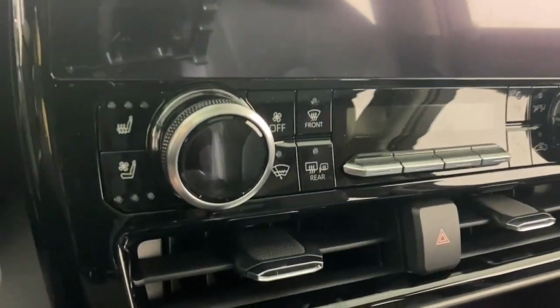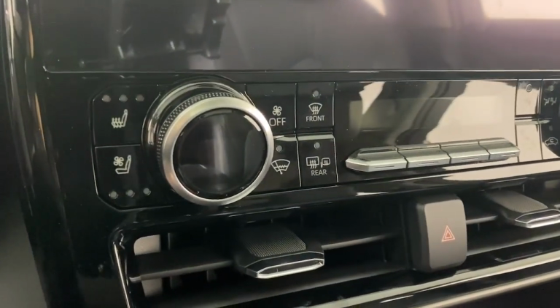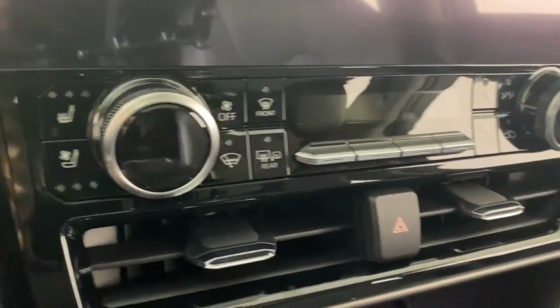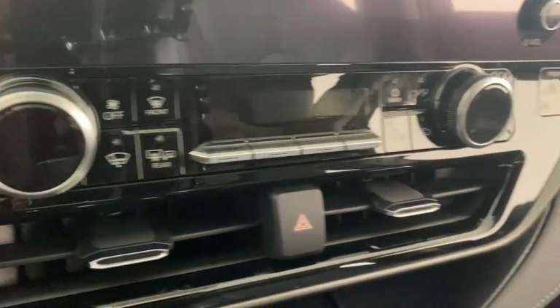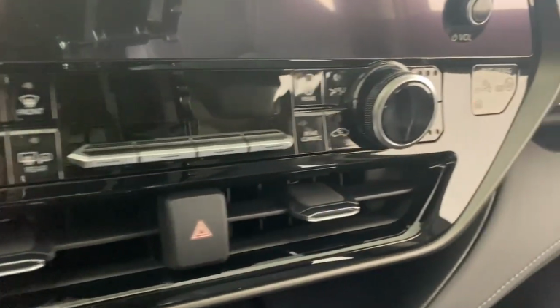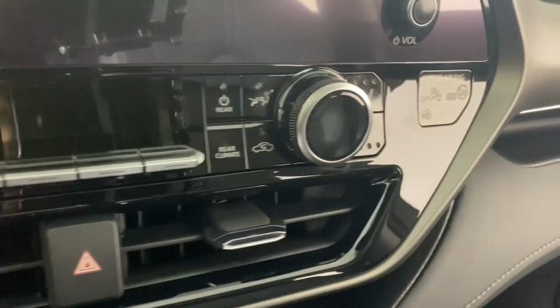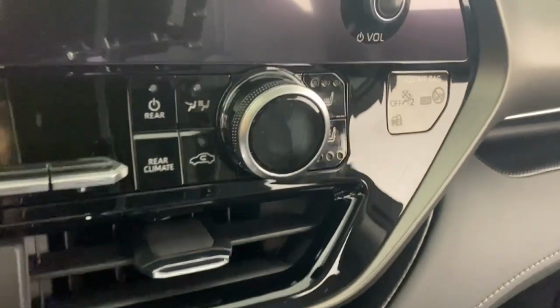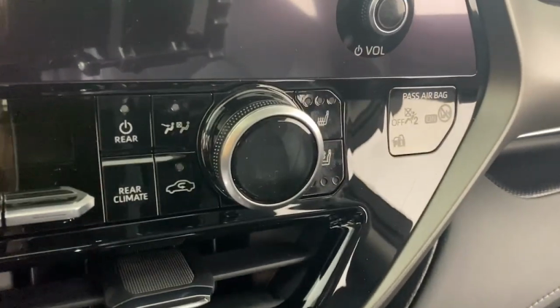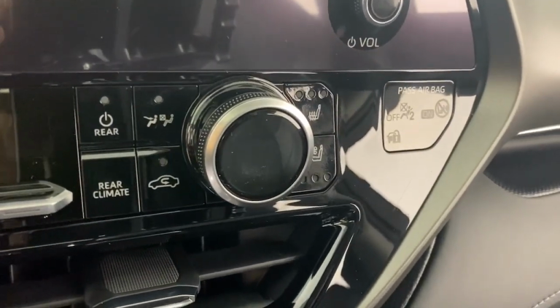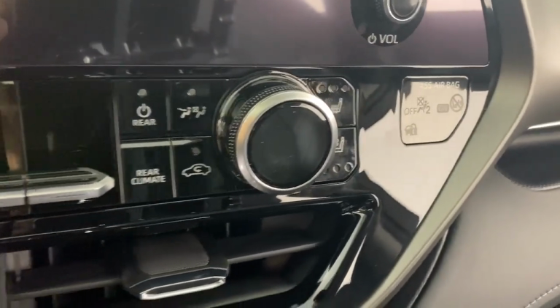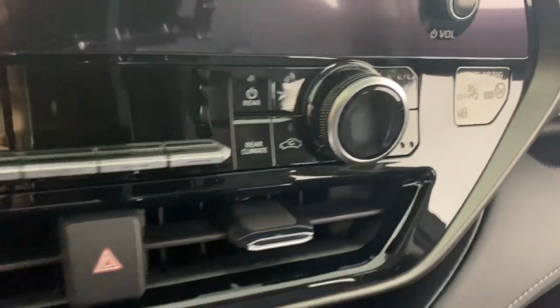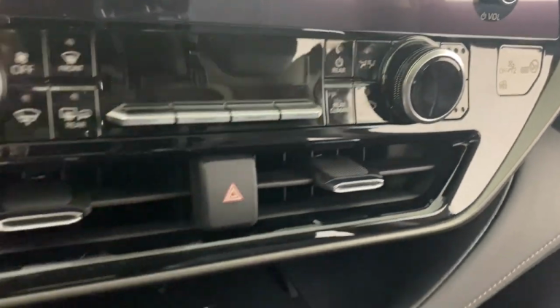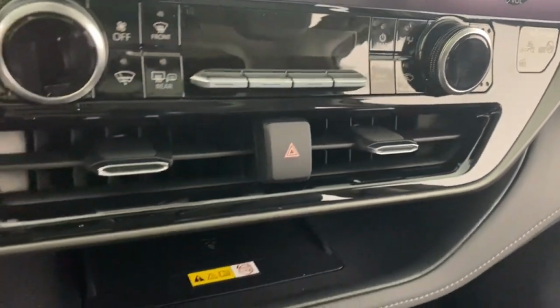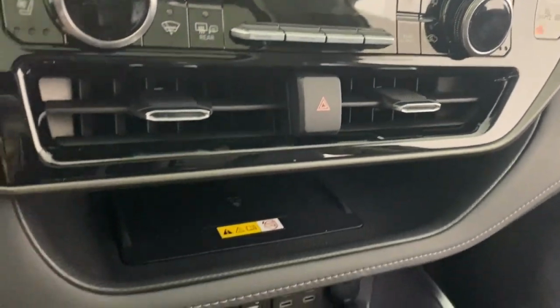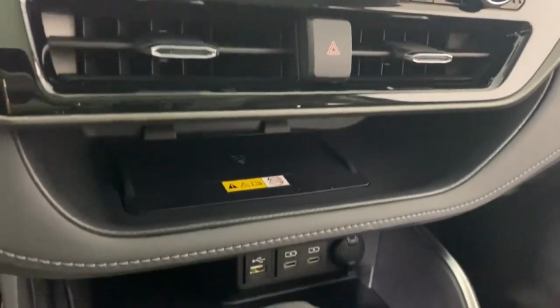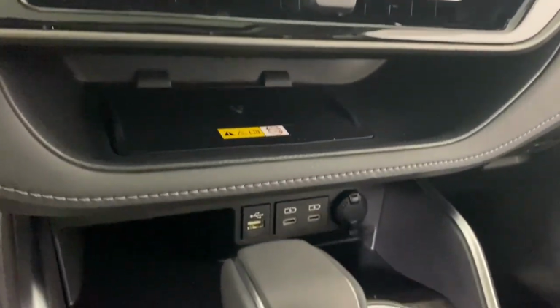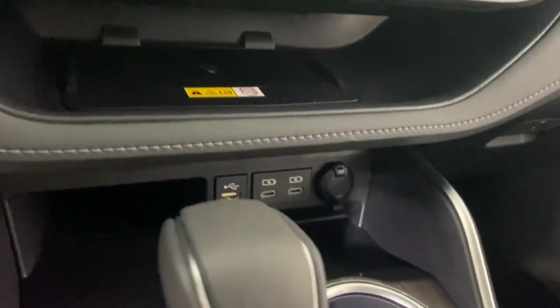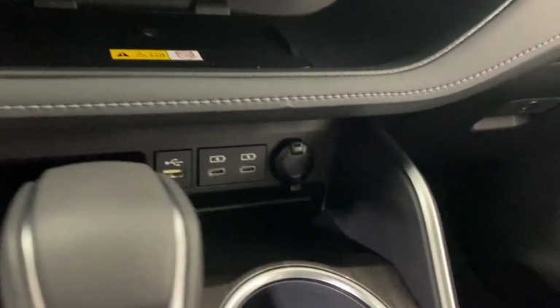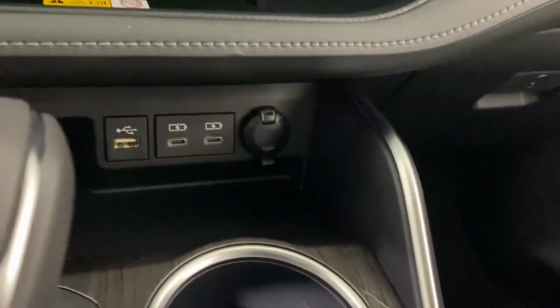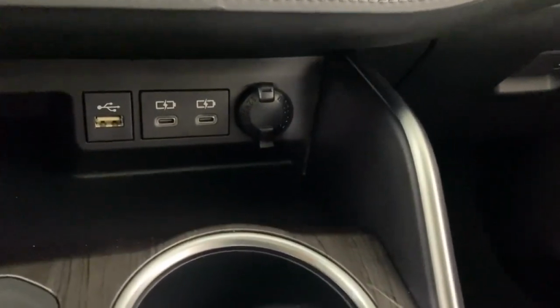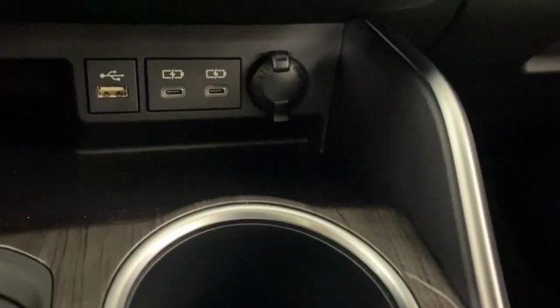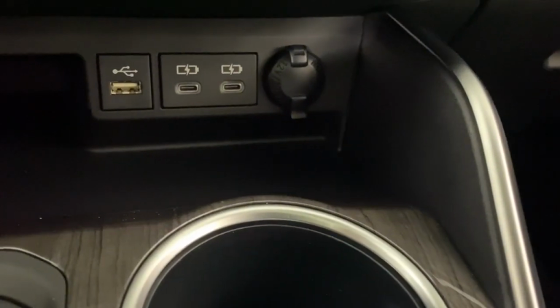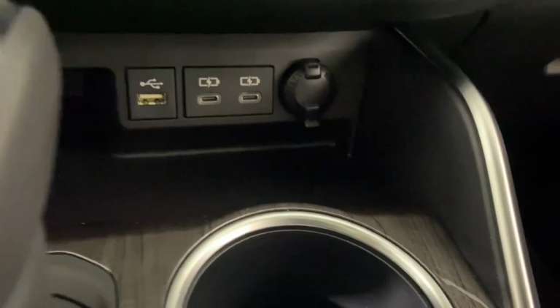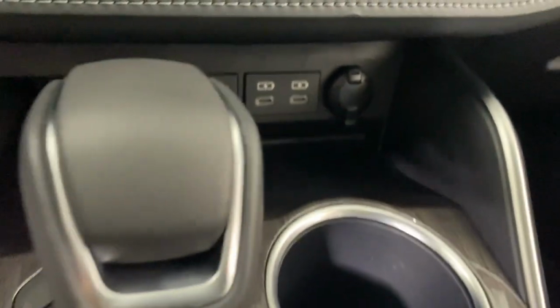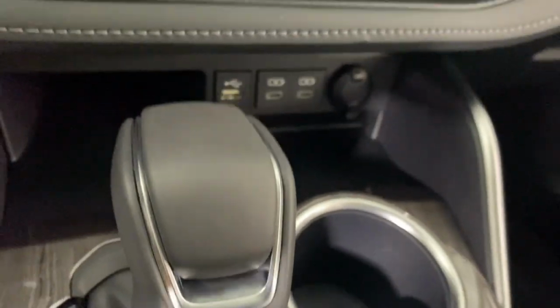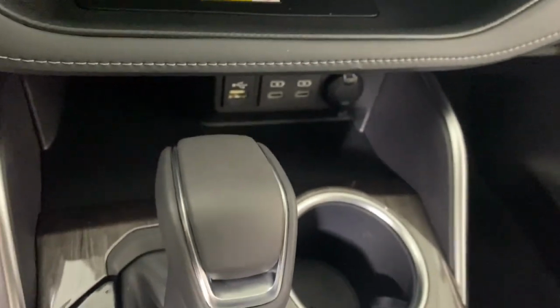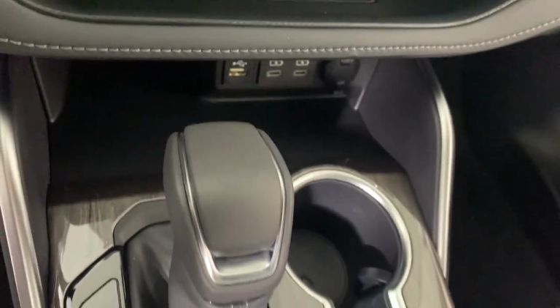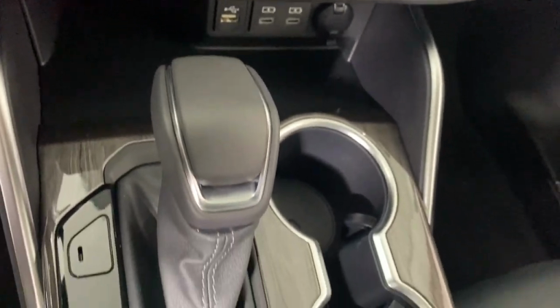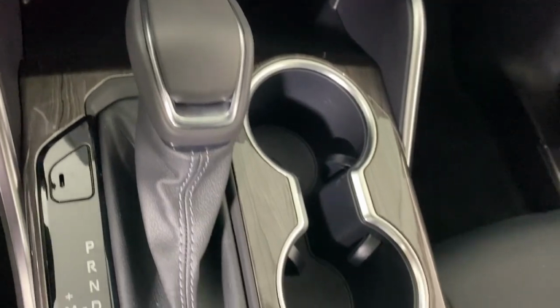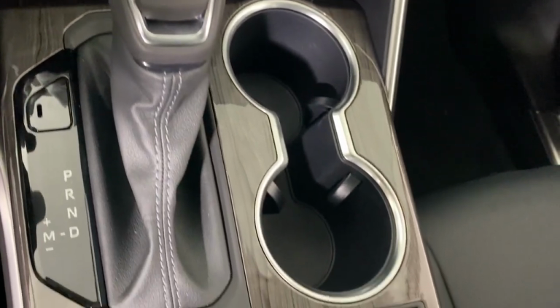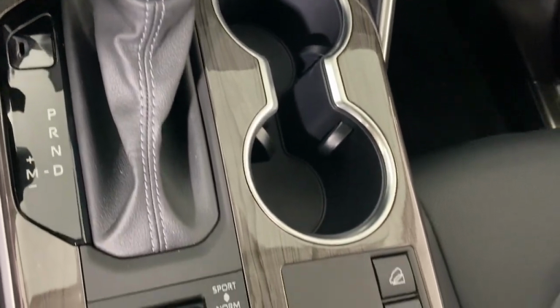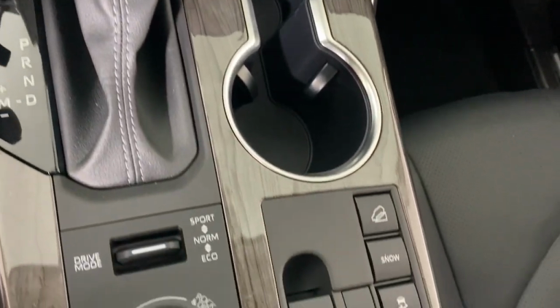Heated mirrors, backup camera, chrome wheels. Feel the confidence that comes standard with this safe and solid Highlander. It's waiting for you, and our professional team is eager to give you an outstanding test drive experience. Stop in today.